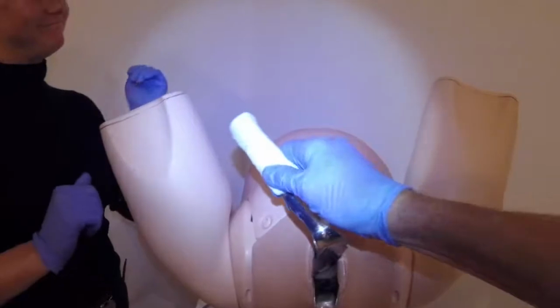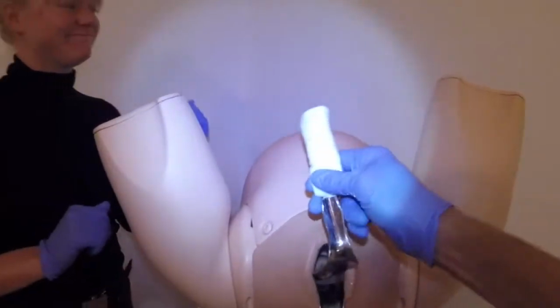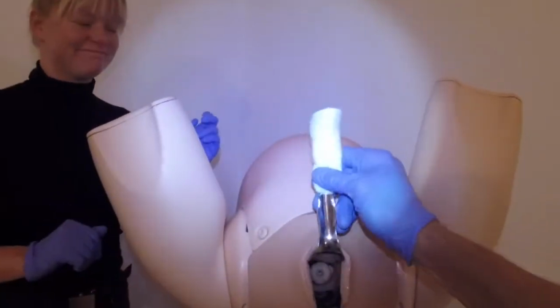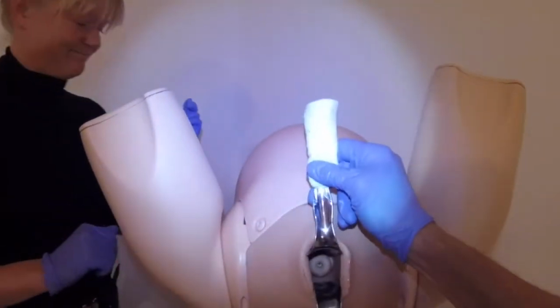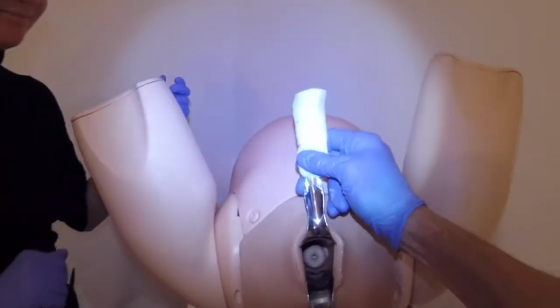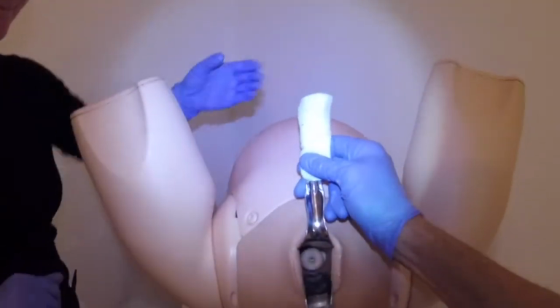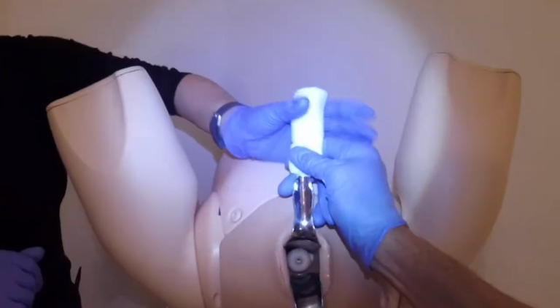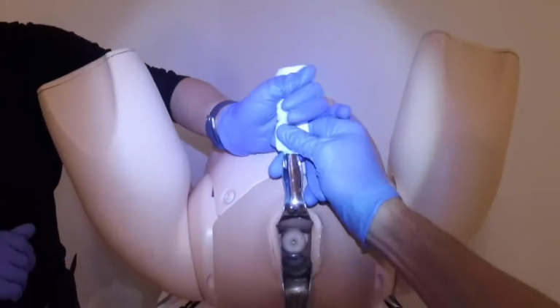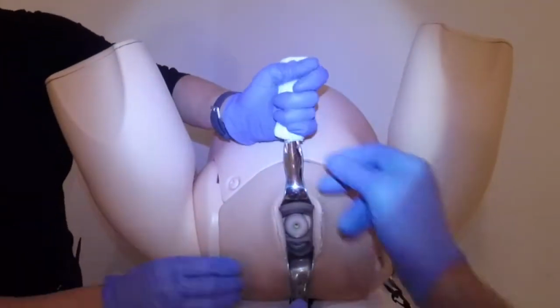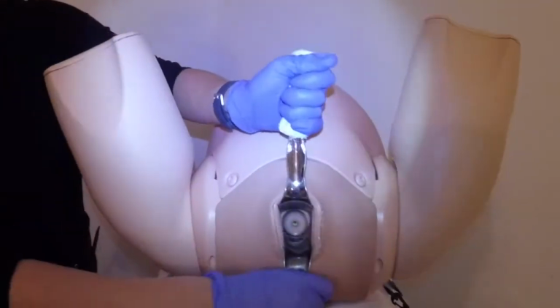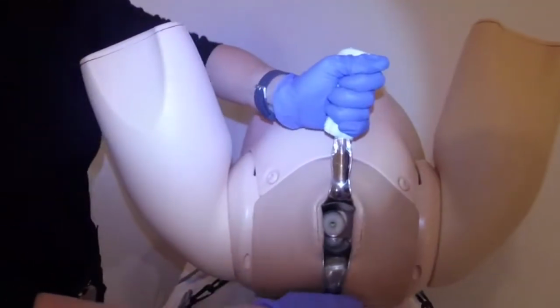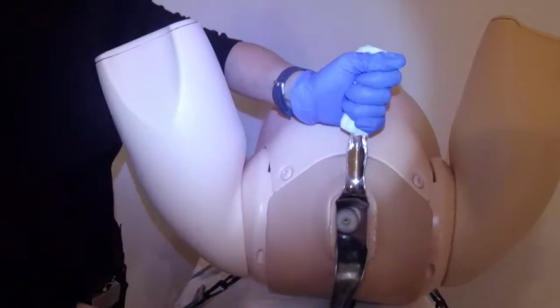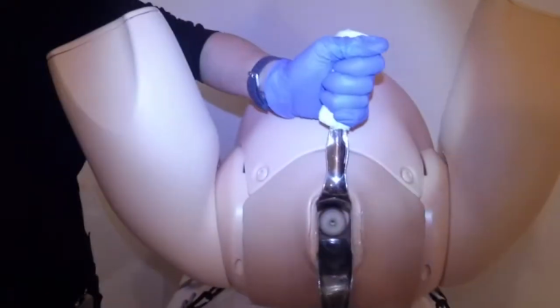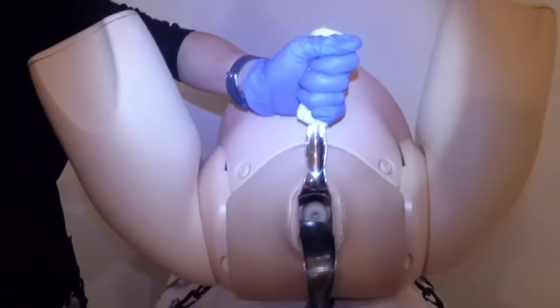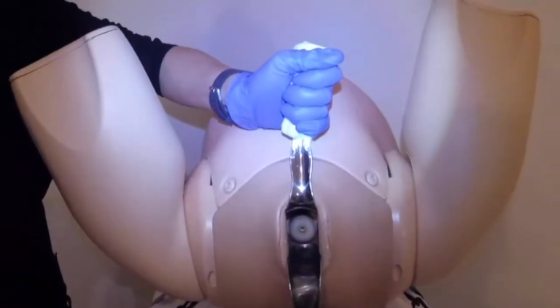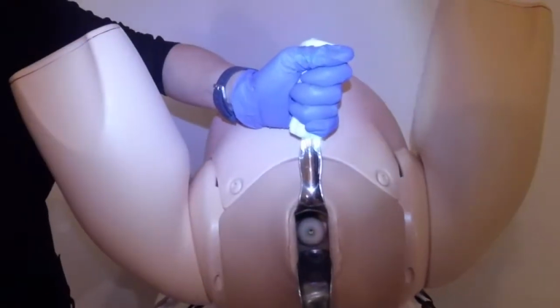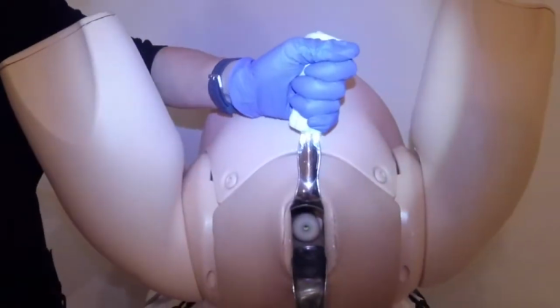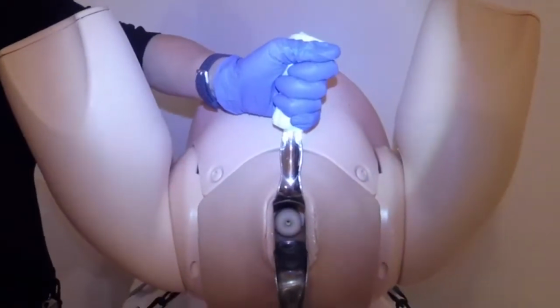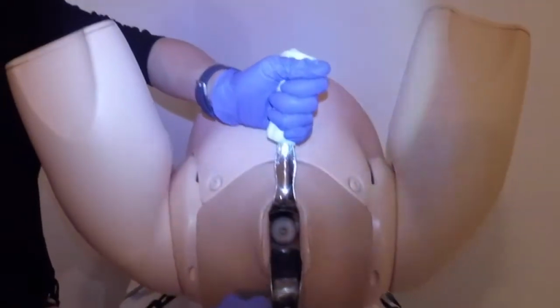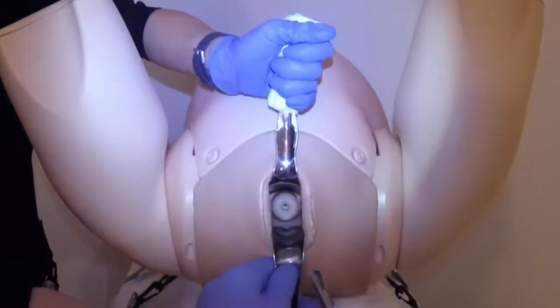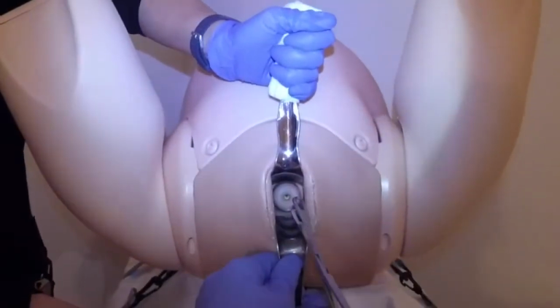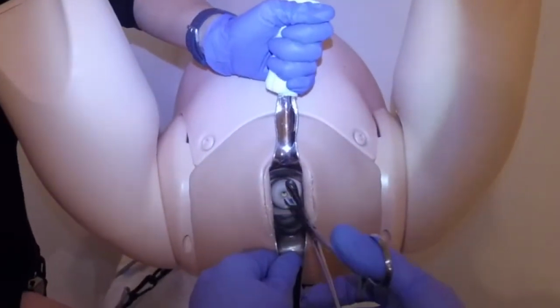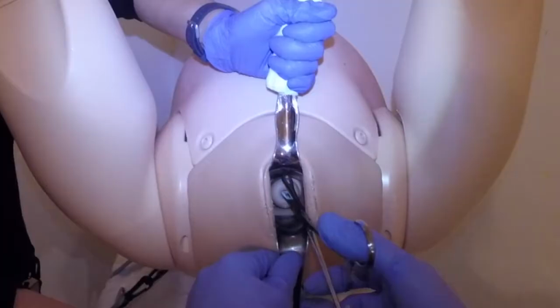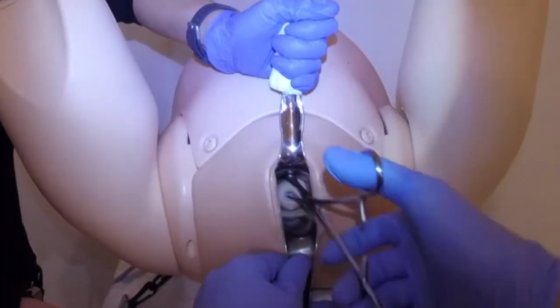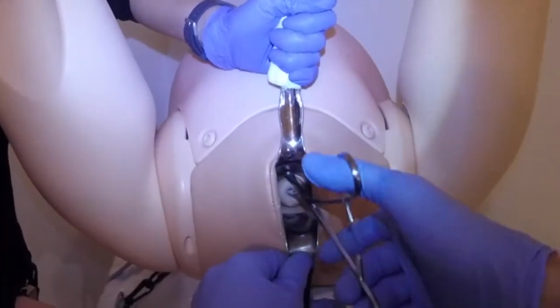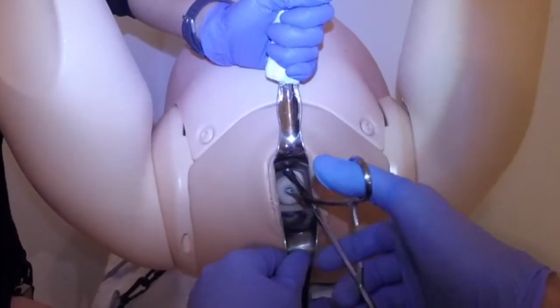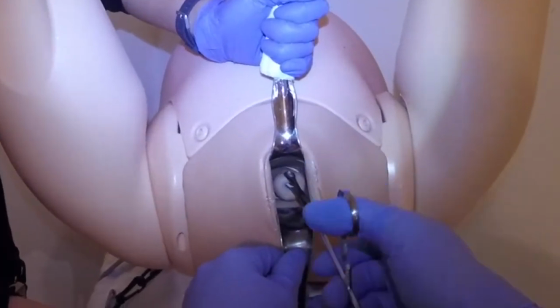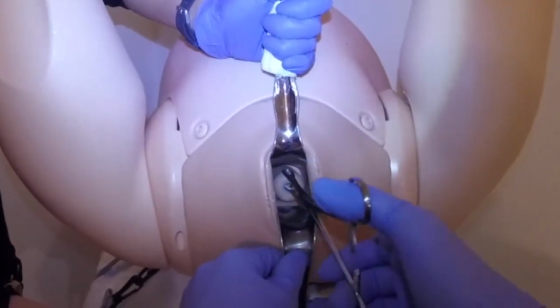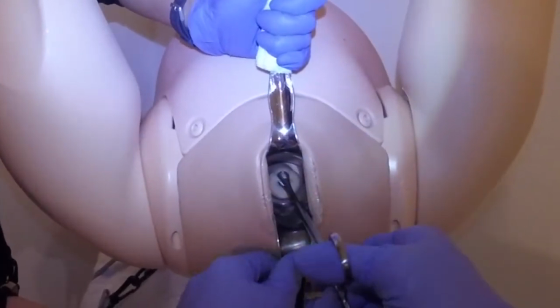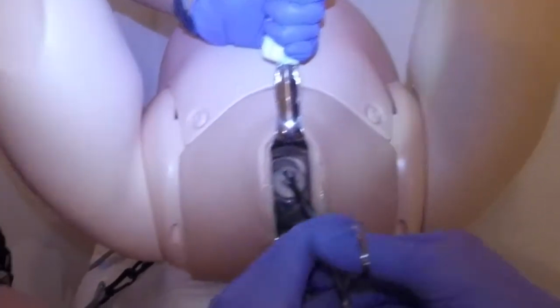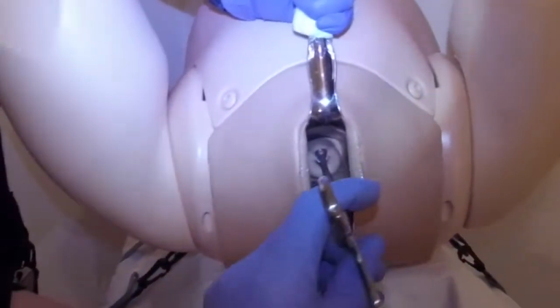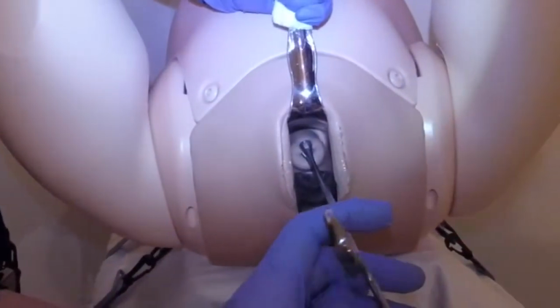Daisy has already been briefed. If you could take the speculum and the sidewall retractor there — we have already had a conversation, as I would with my normal assistant, about positions of these instruments with respect to the clock.